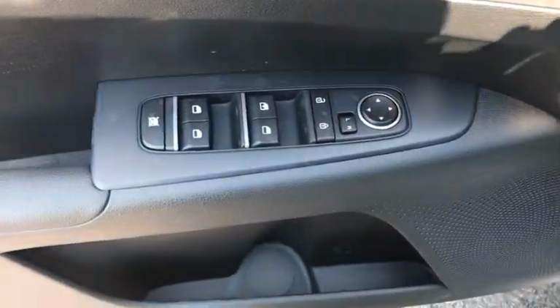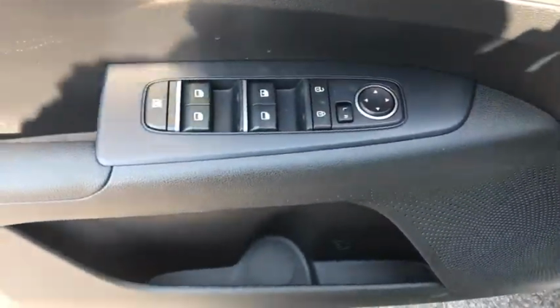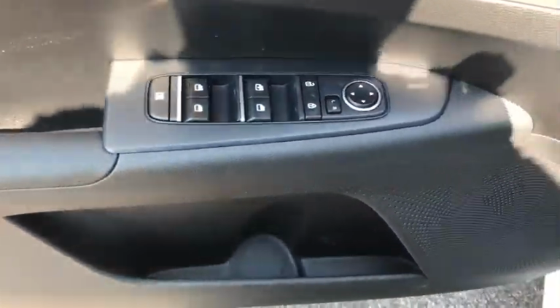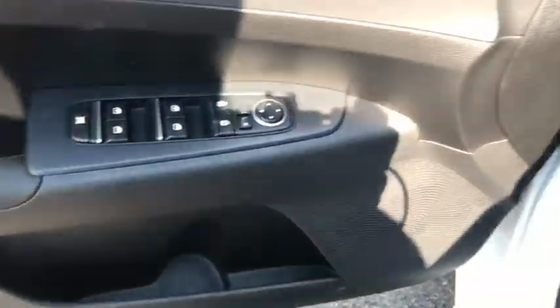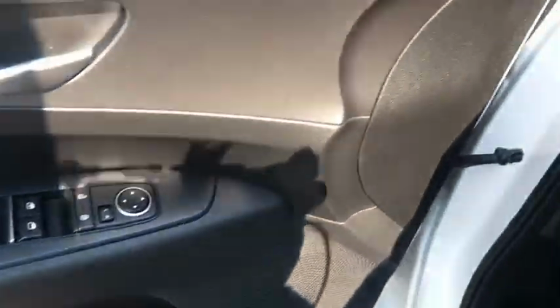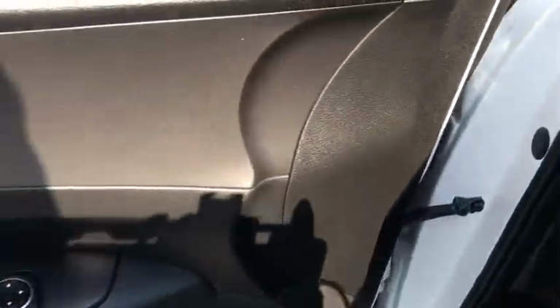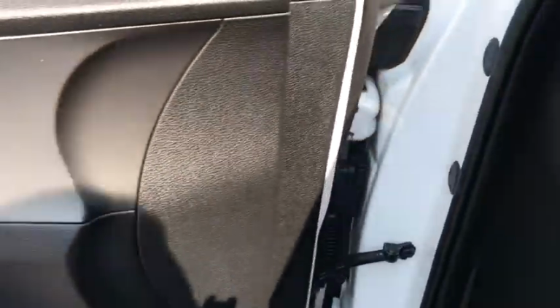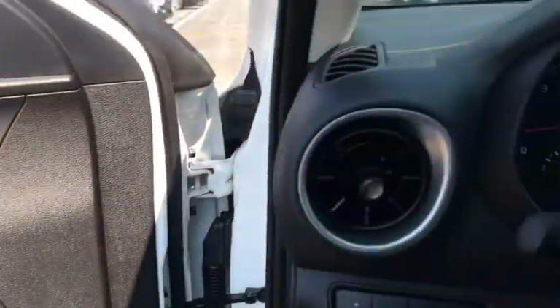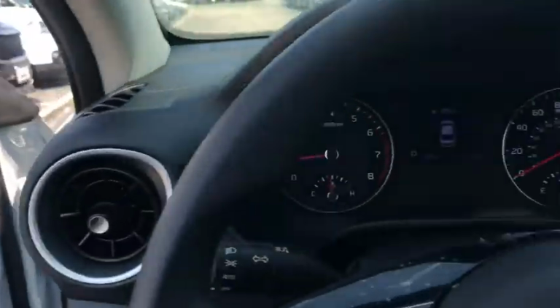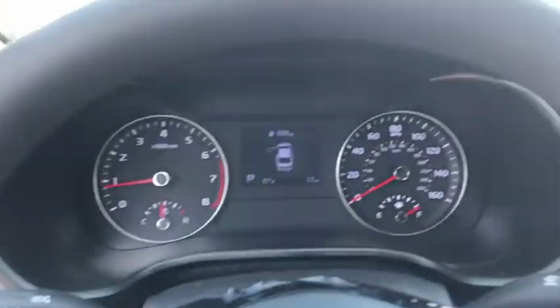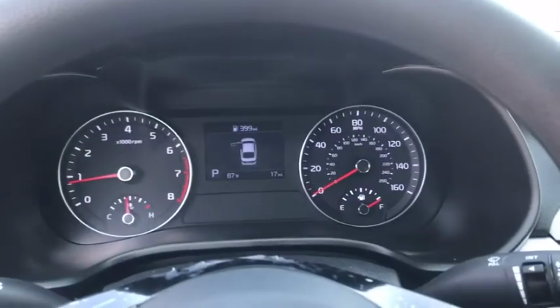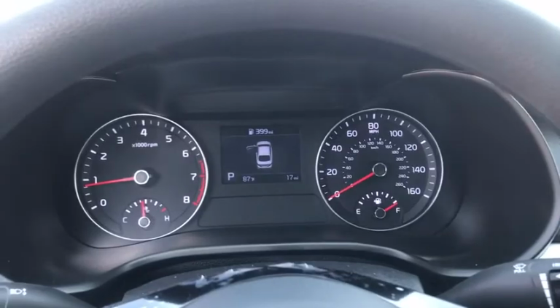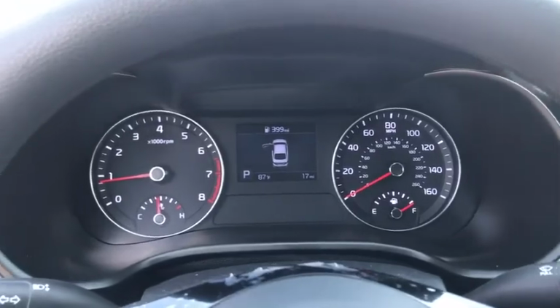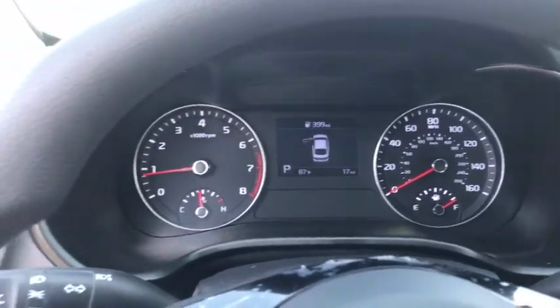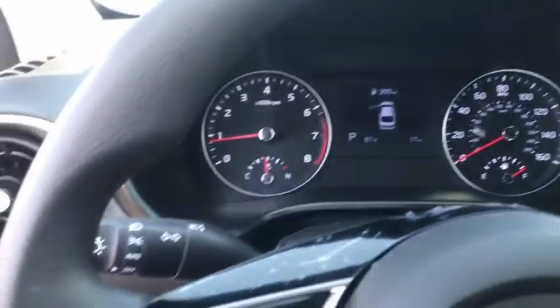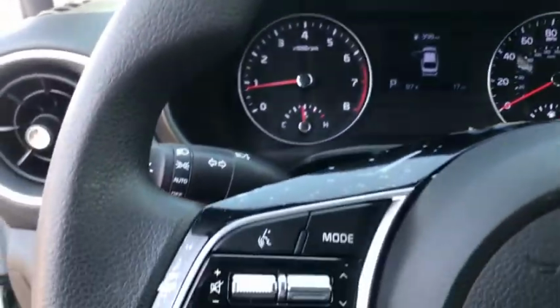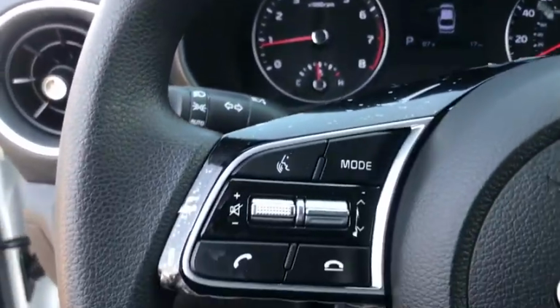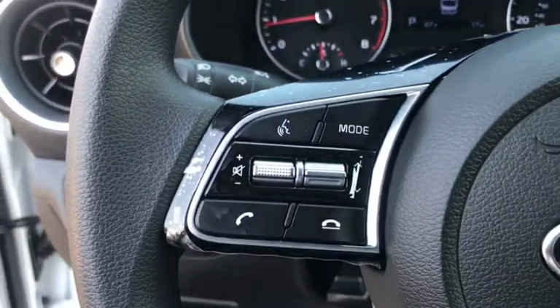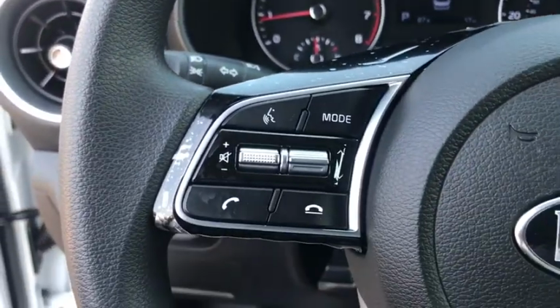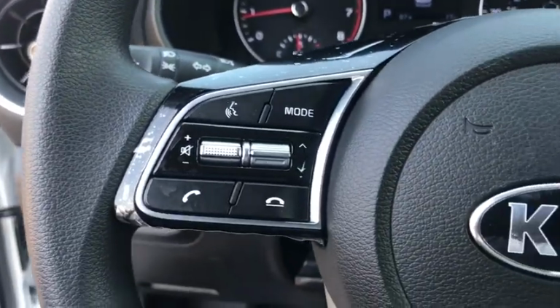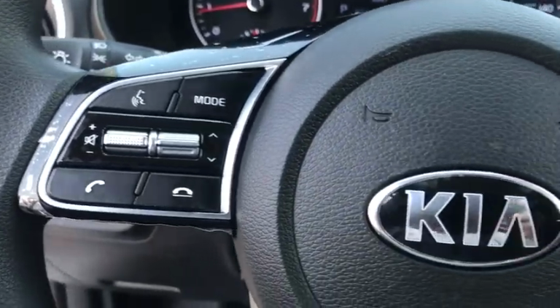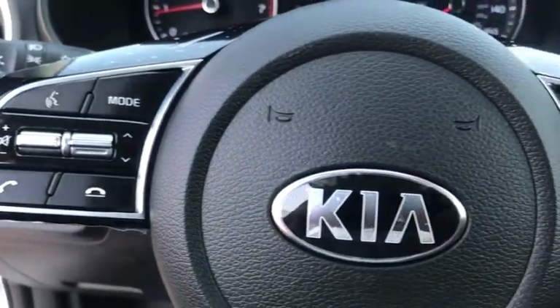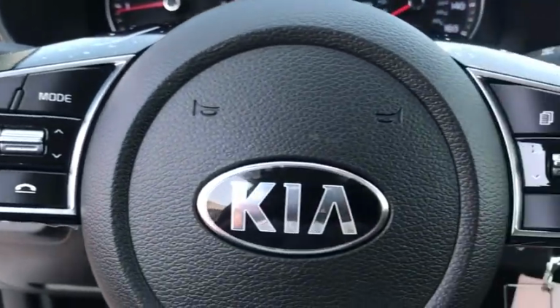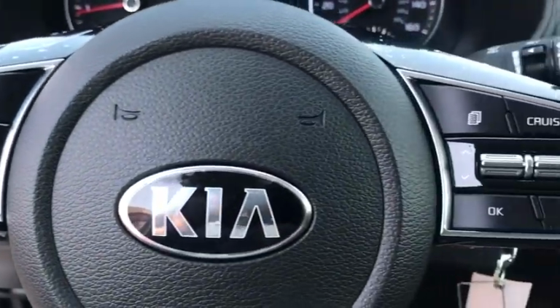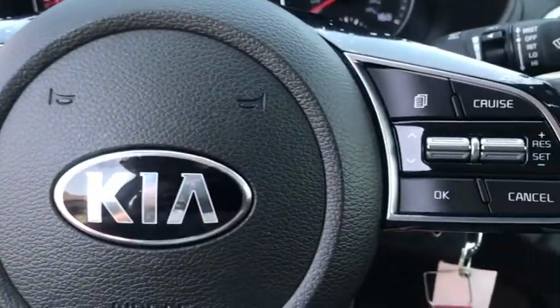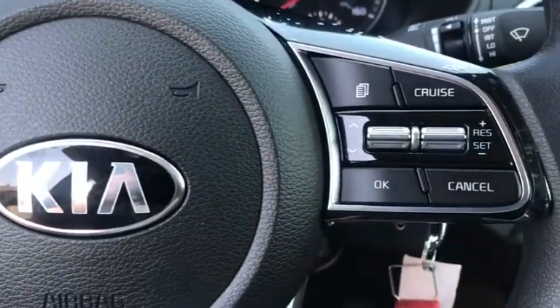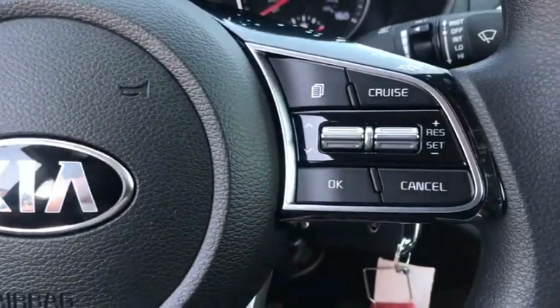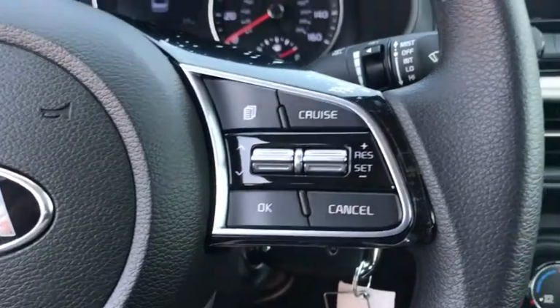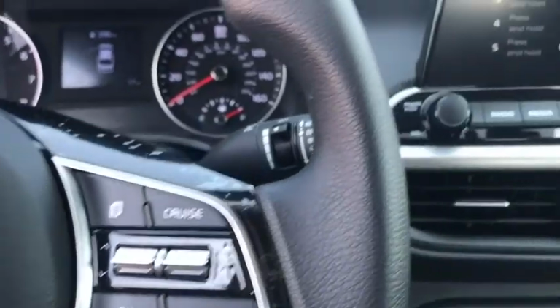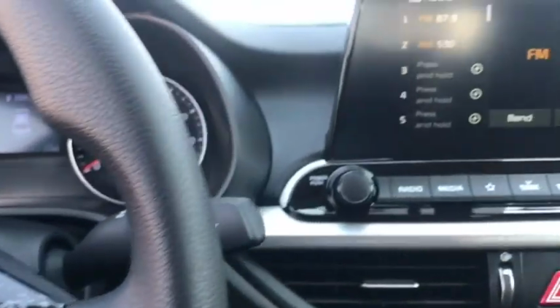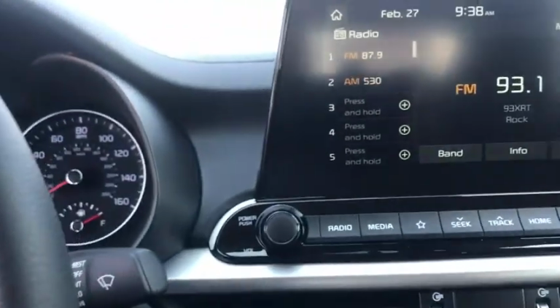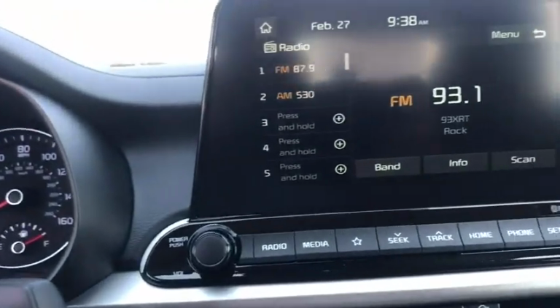Remote keyless entry, overhead console, cargo mat, cargo net, brake assist, tachometer, panic alarm, front bucket seats, front reading lamps, tilt steering wheel.